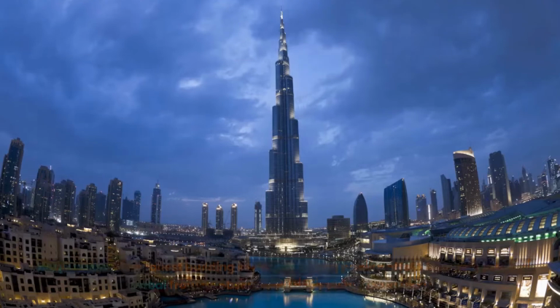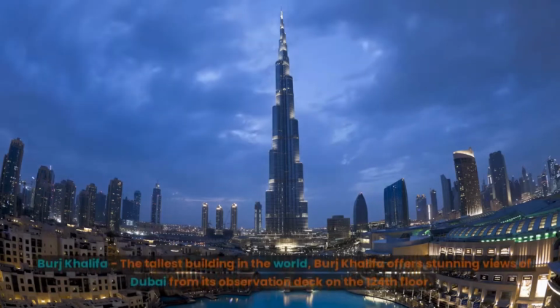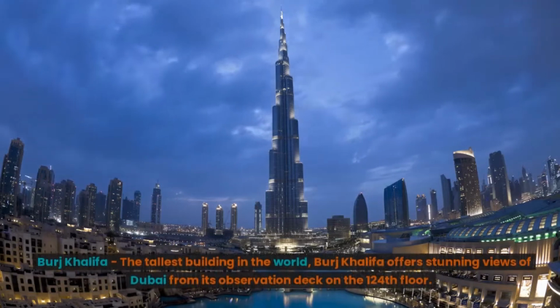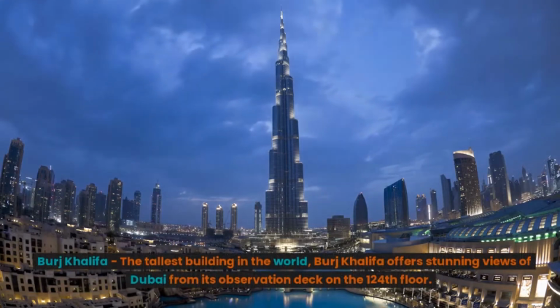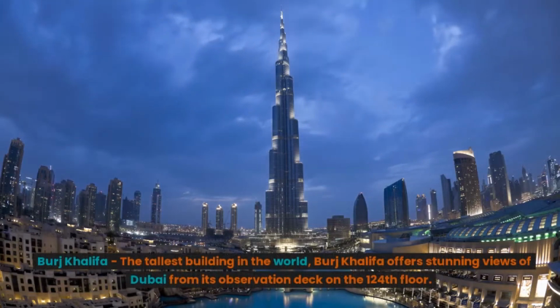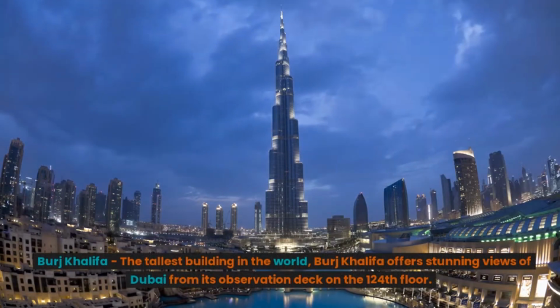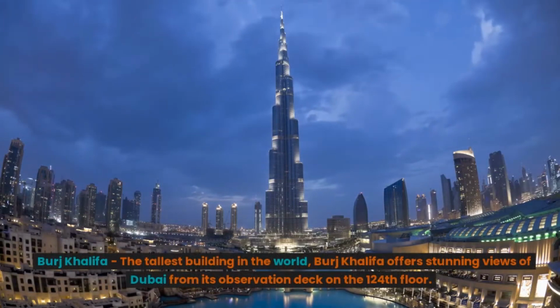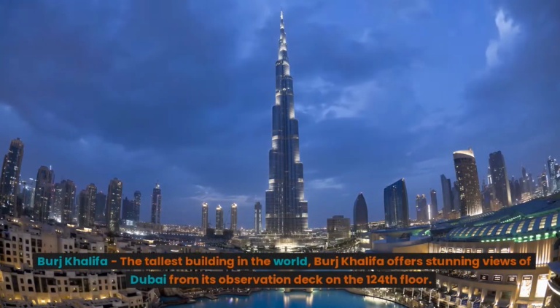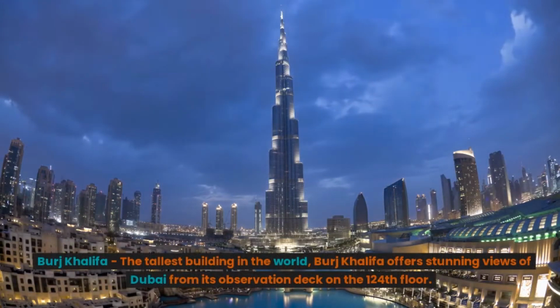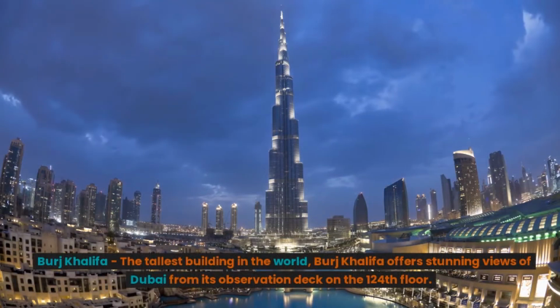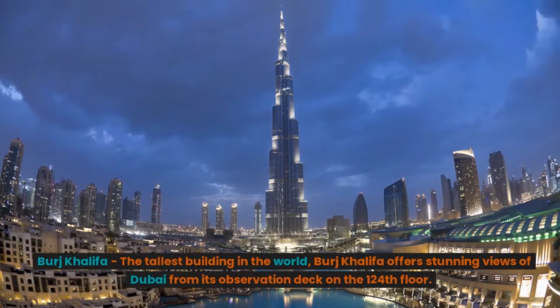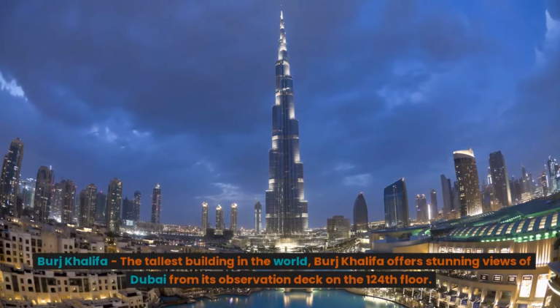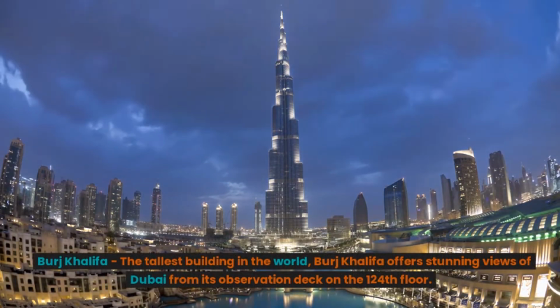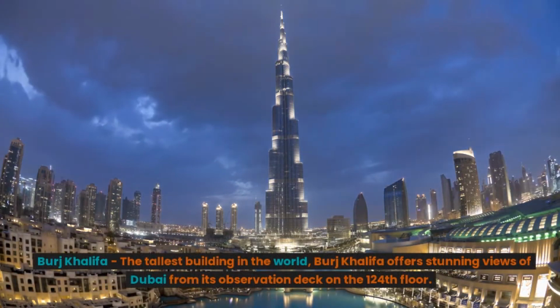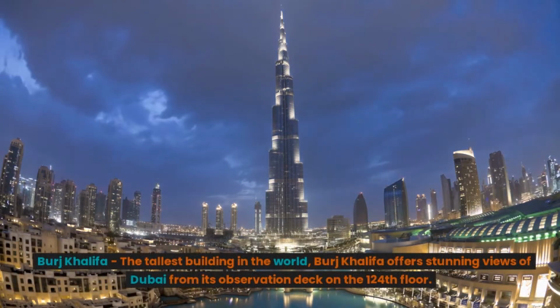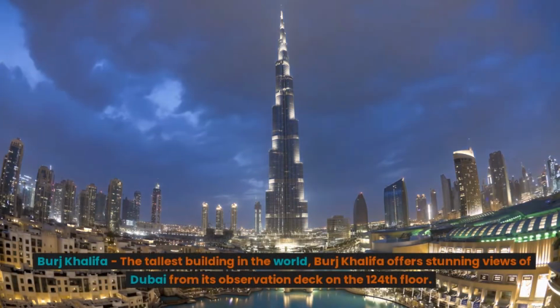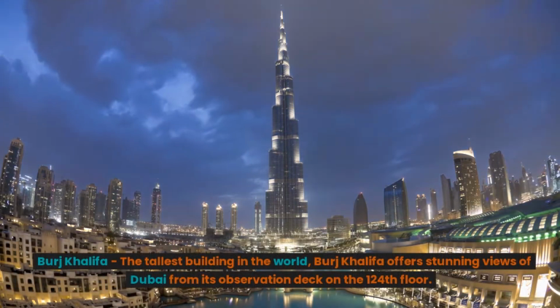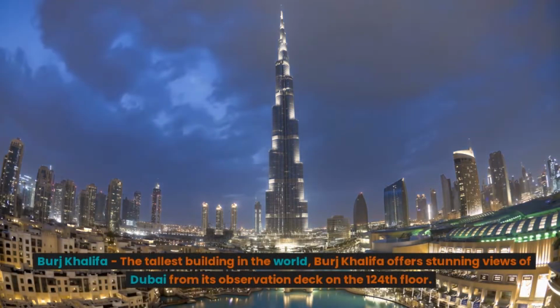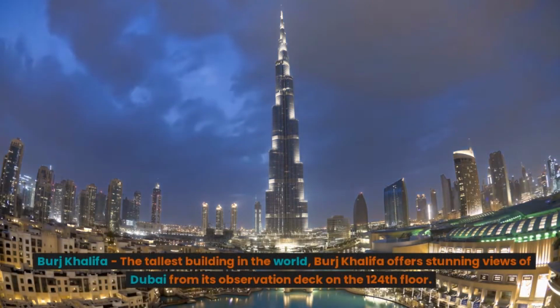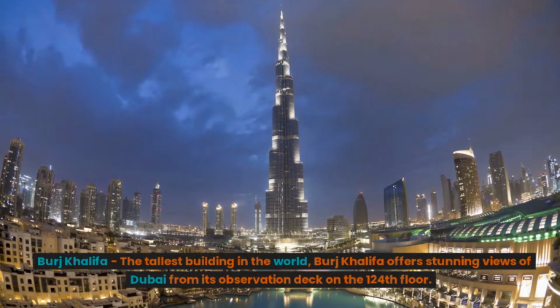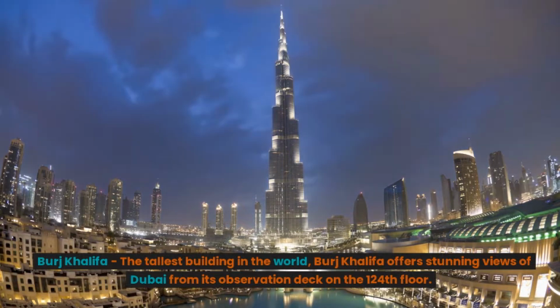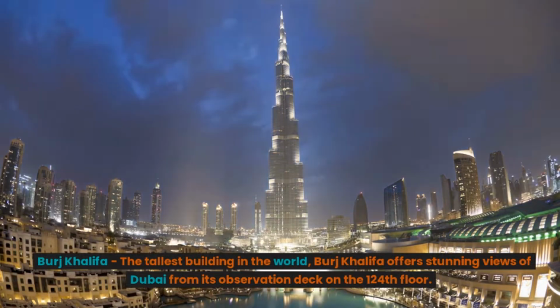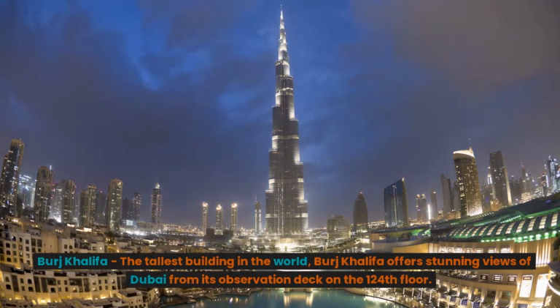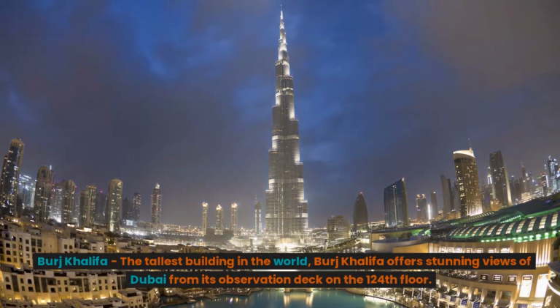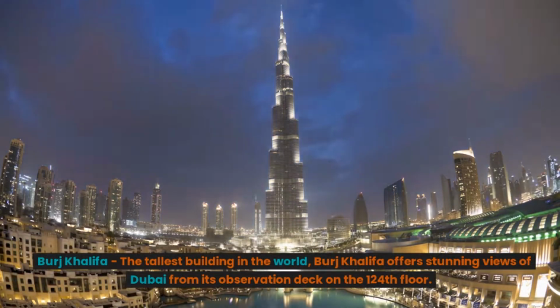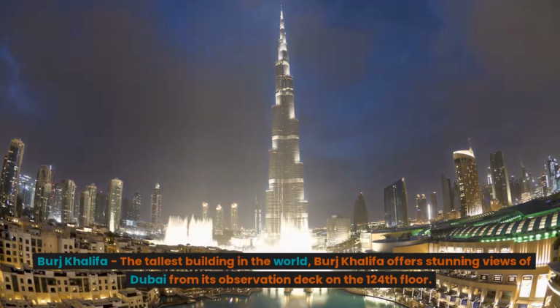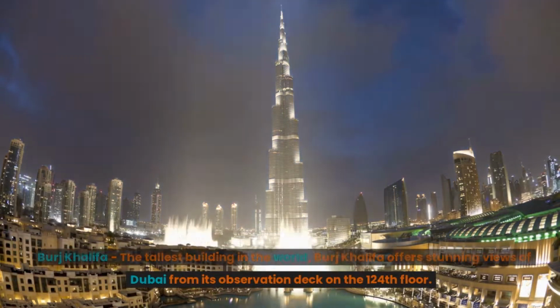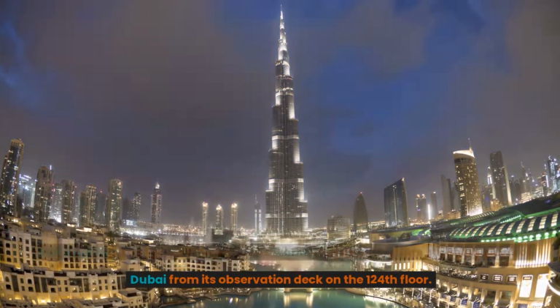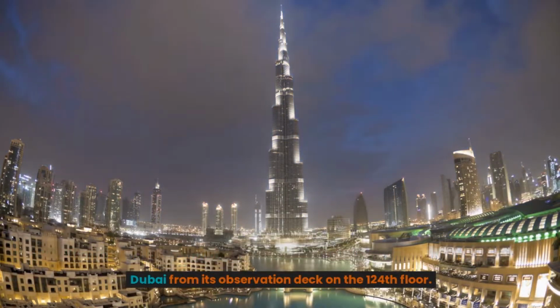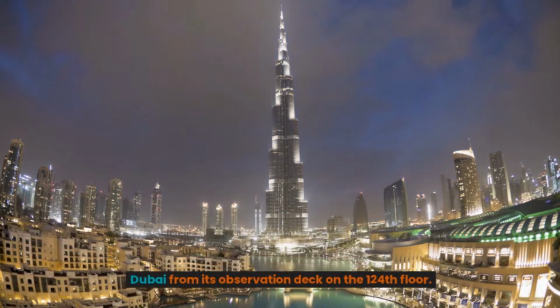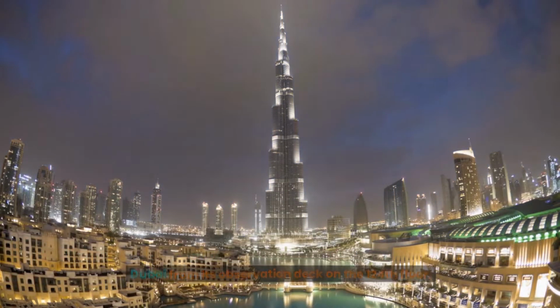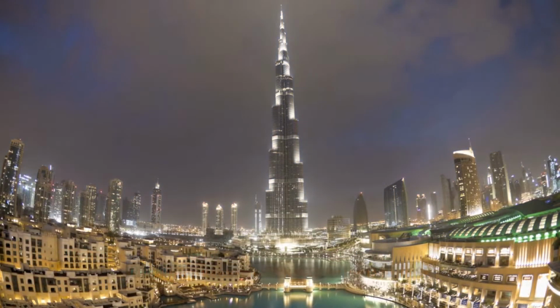Burj Khalifa. The tallest building in the world, Burj Khalifa offers stunning views of Dubai from its observation deck on the 124th floor.